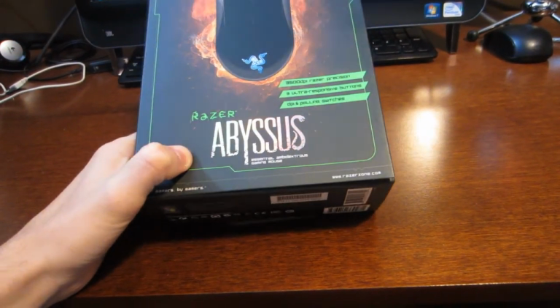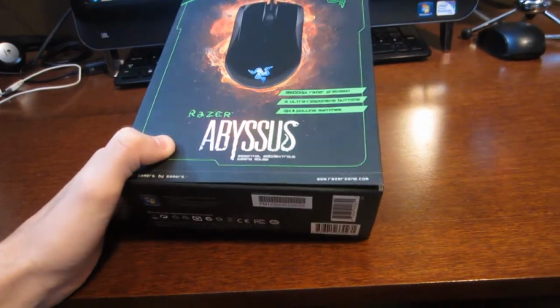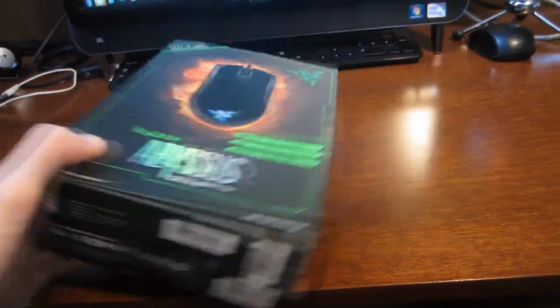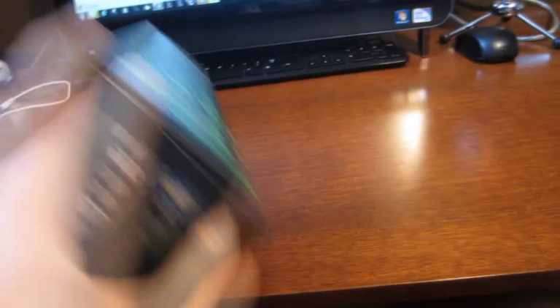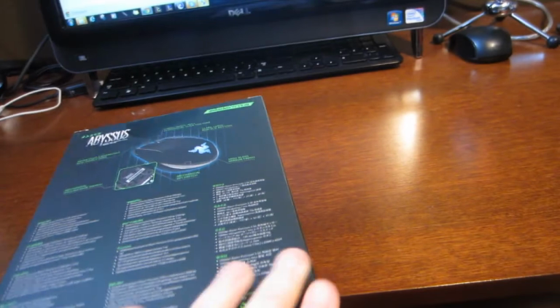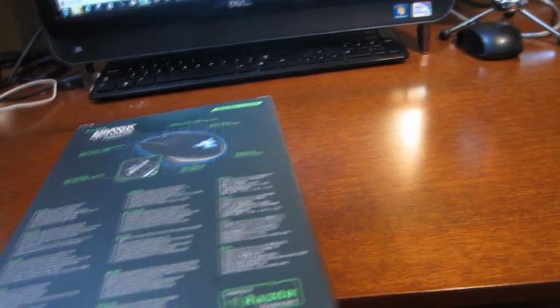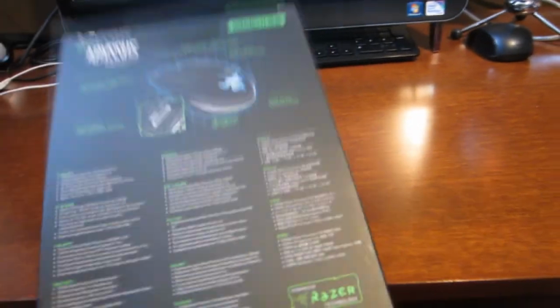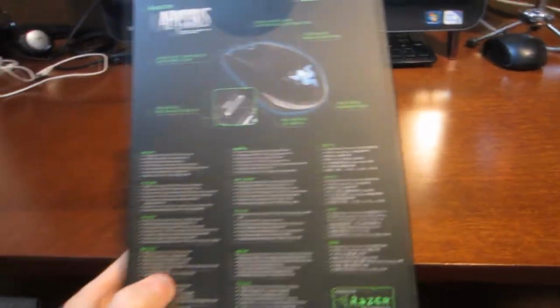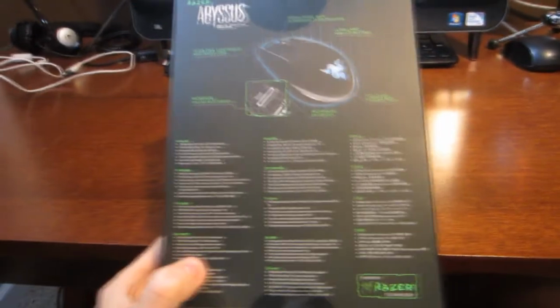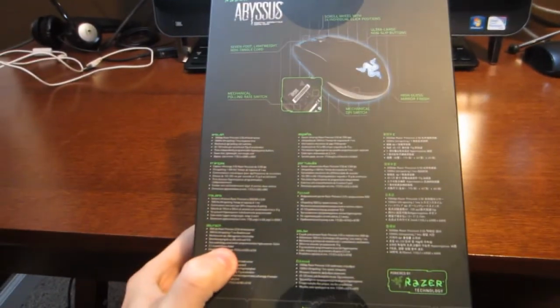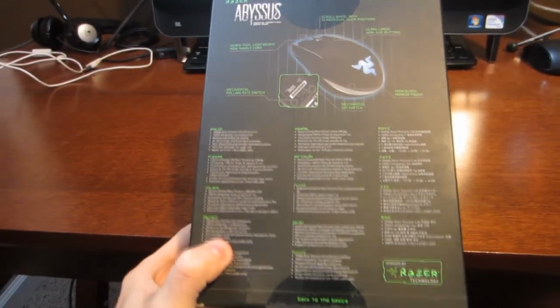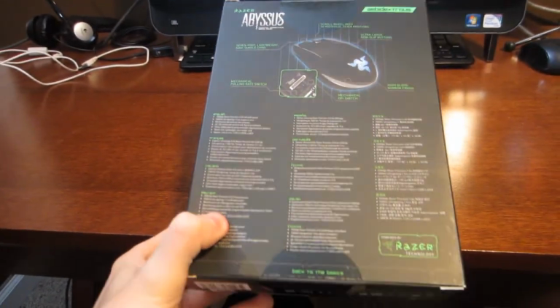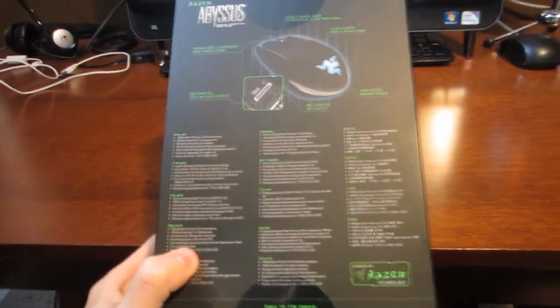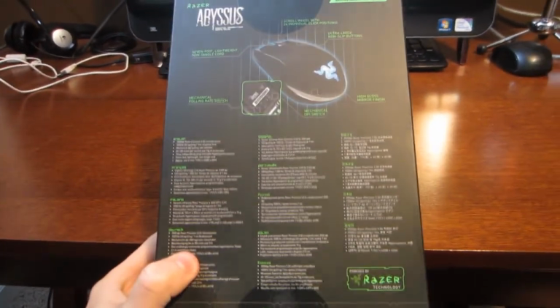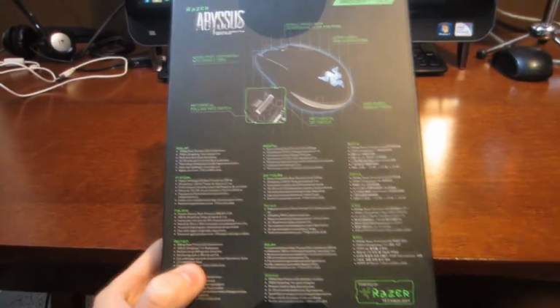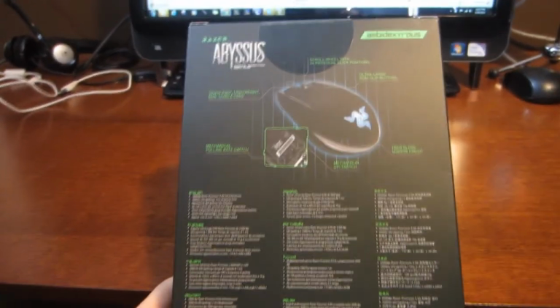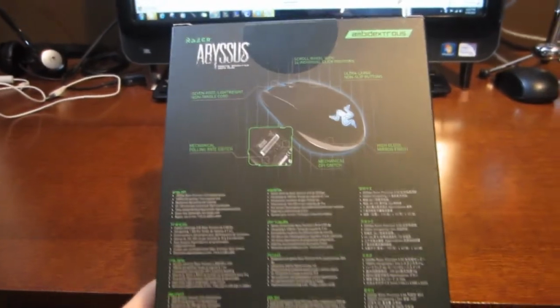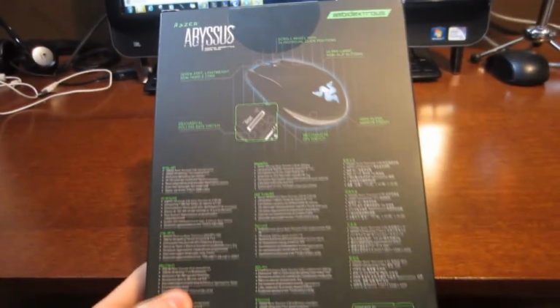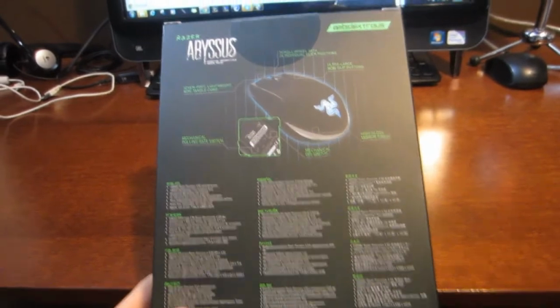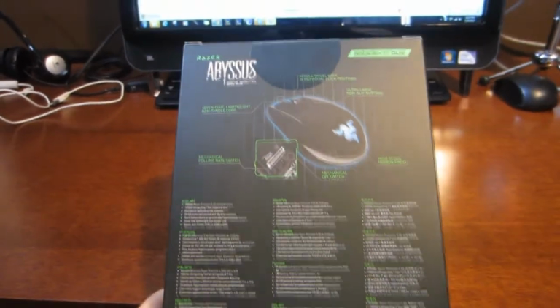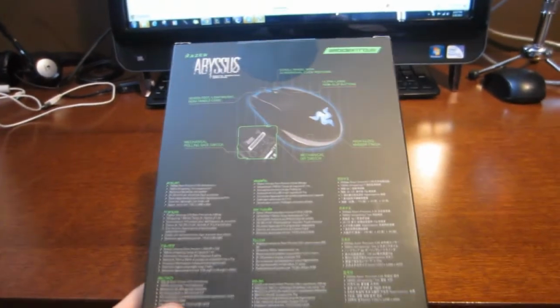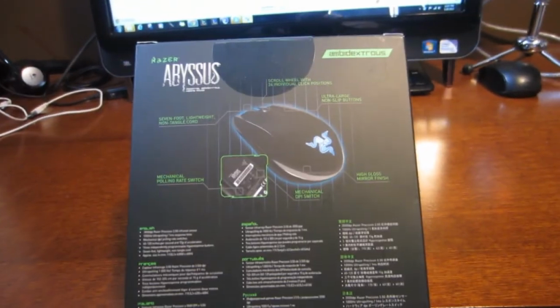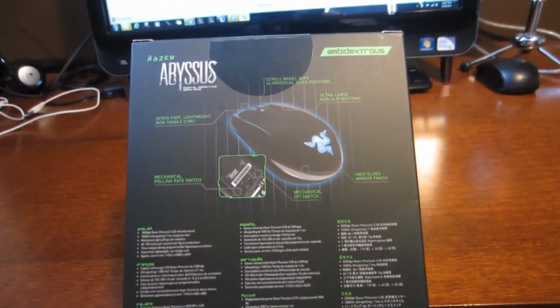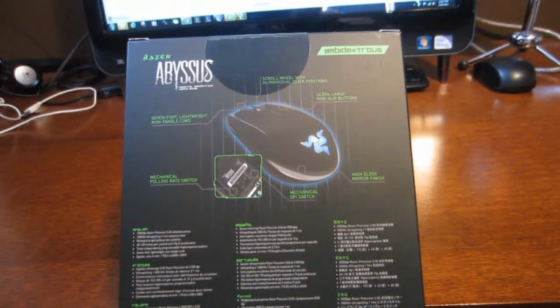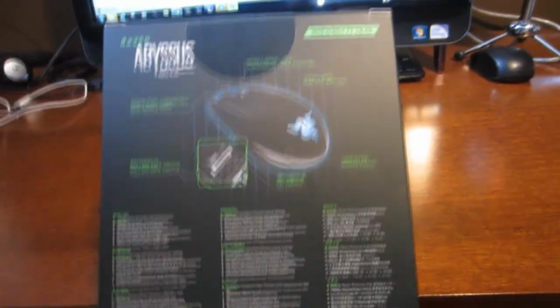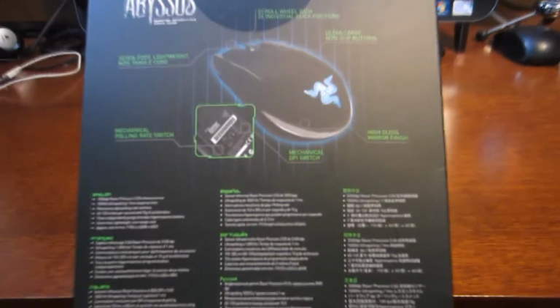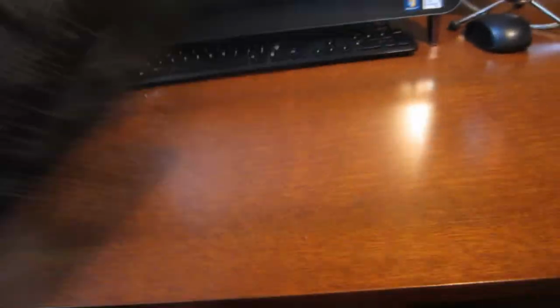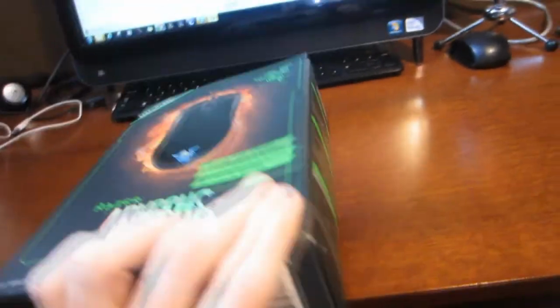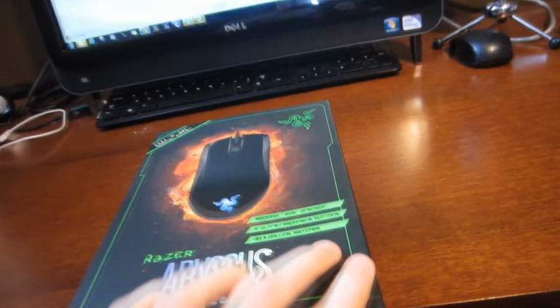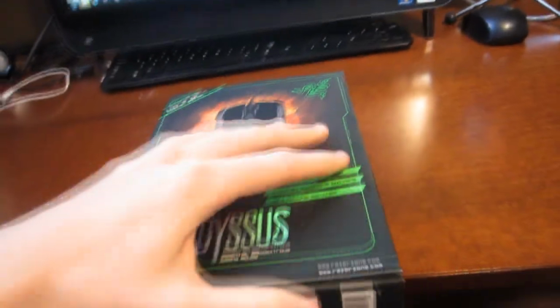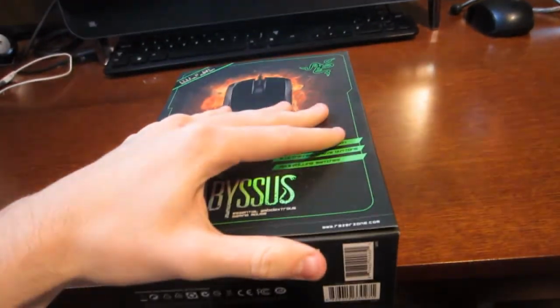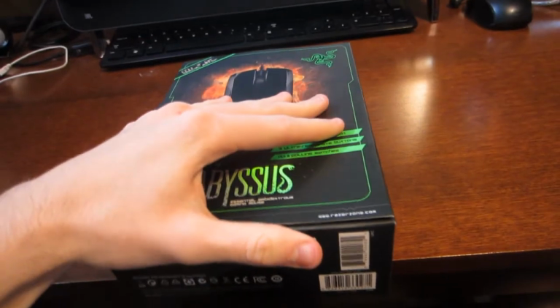Whatever that means, I honestly don't know. But it comes with a pretty cool box, and the mouse itself is blue. So let's go ahead and get to the unboxing video.